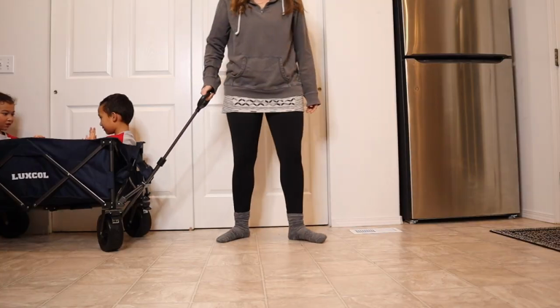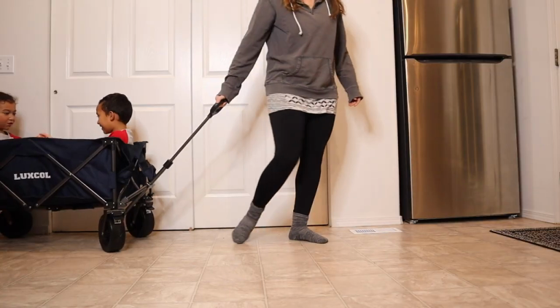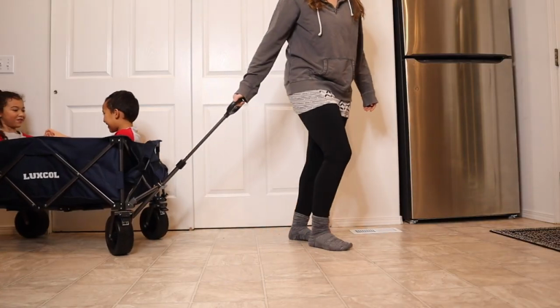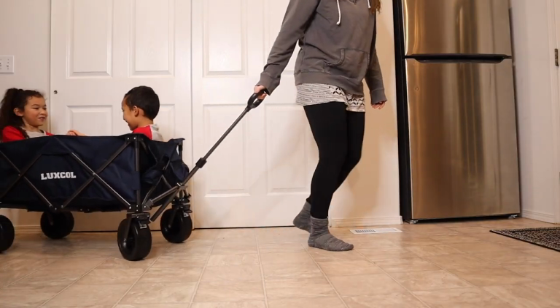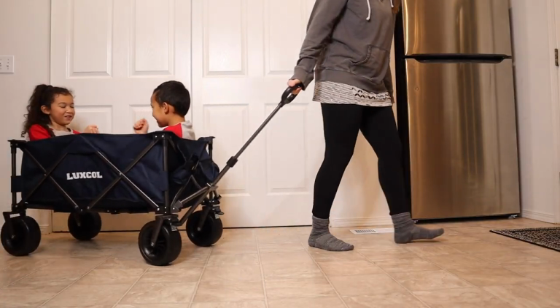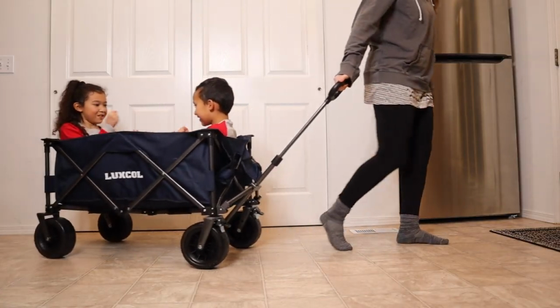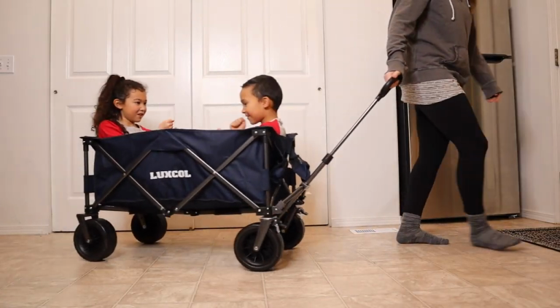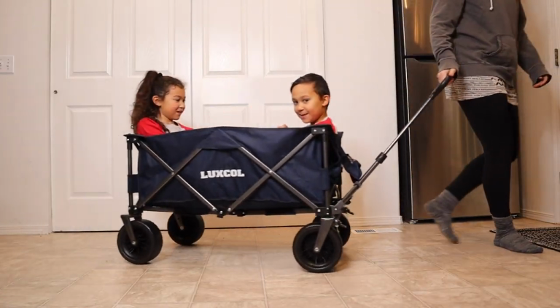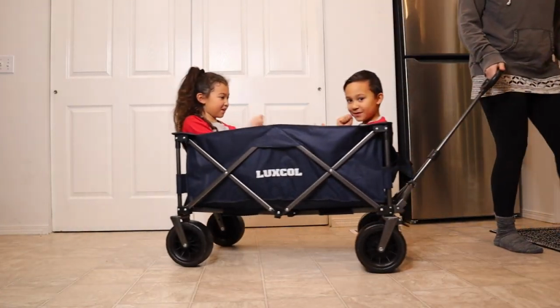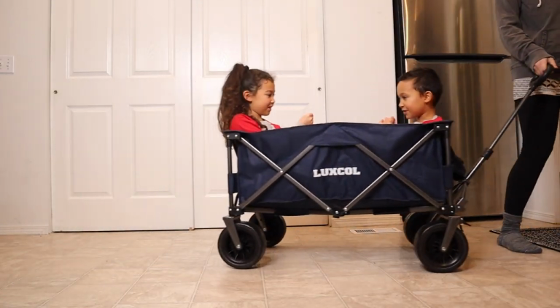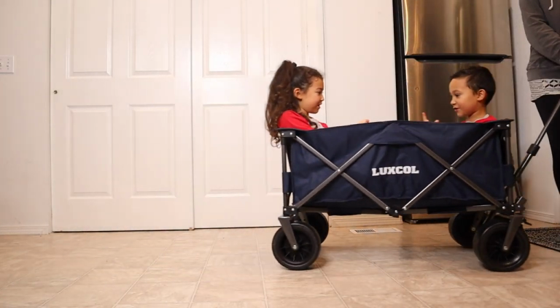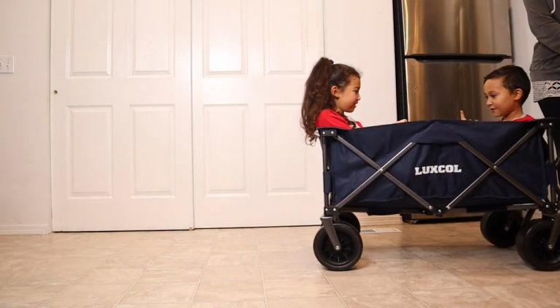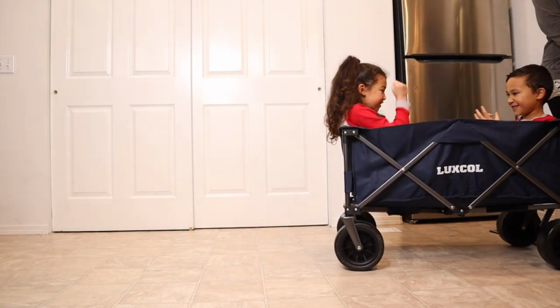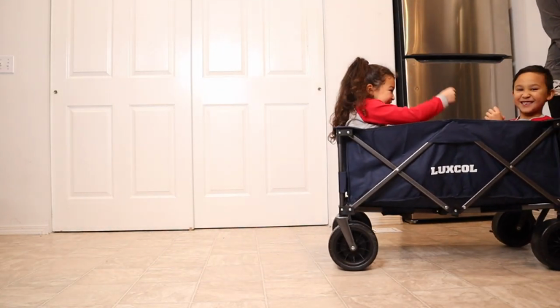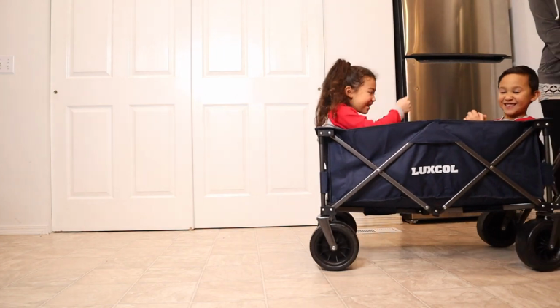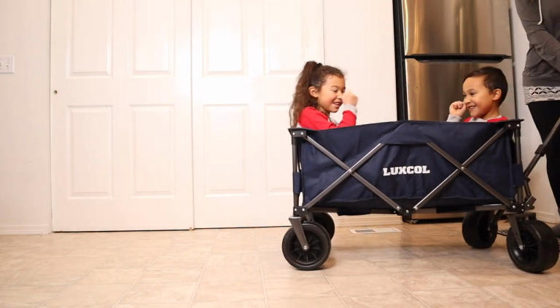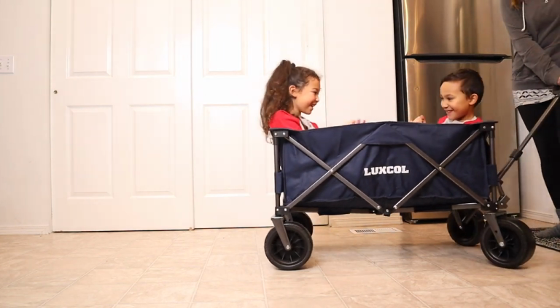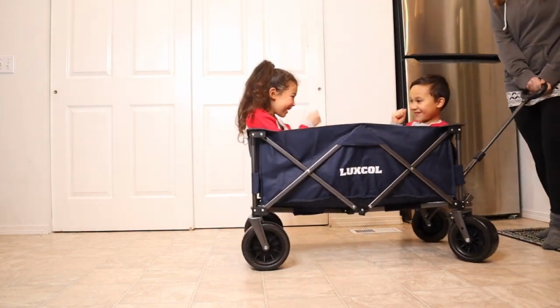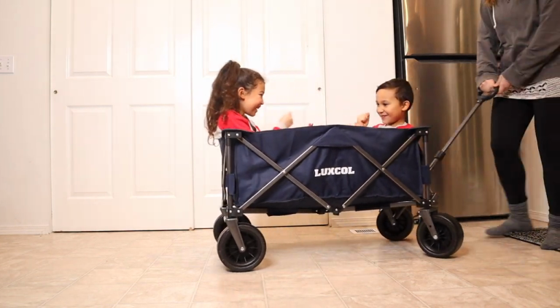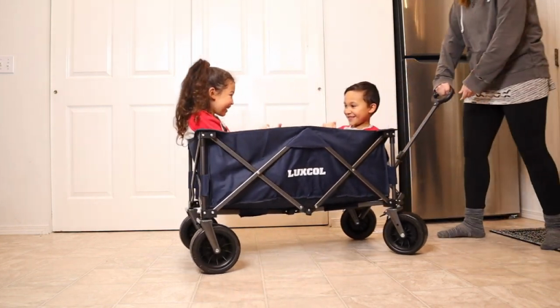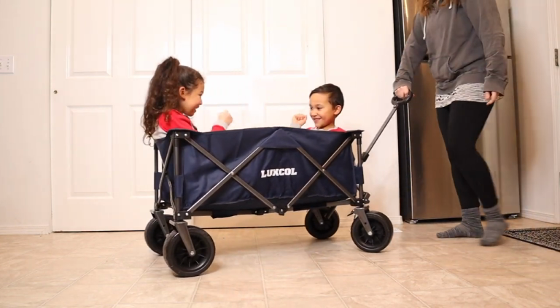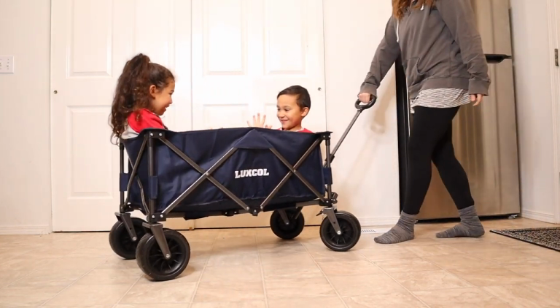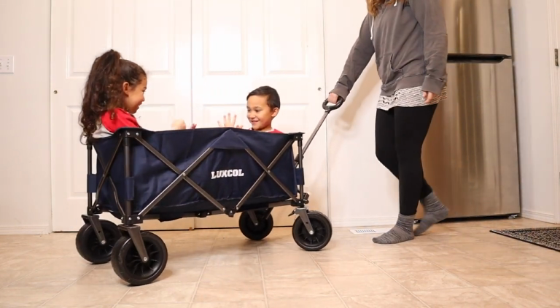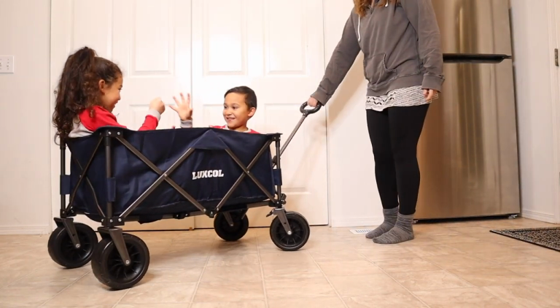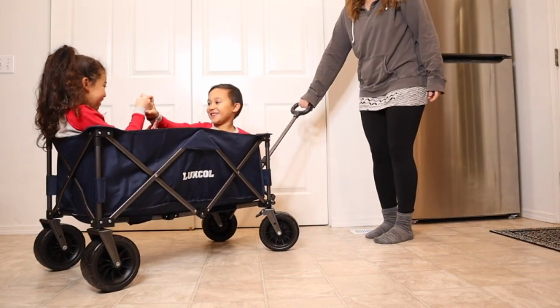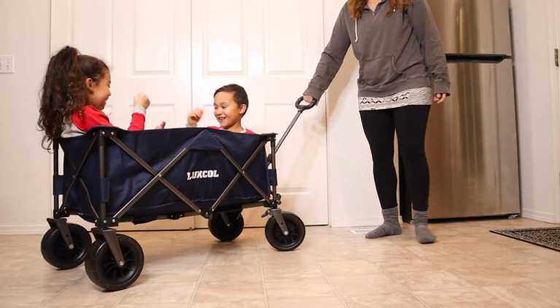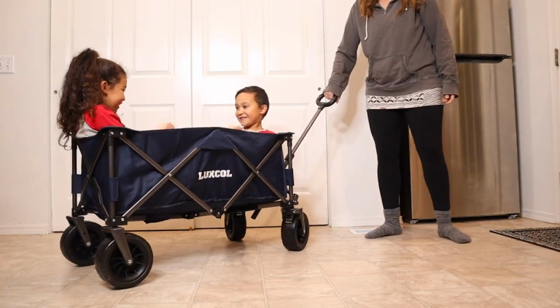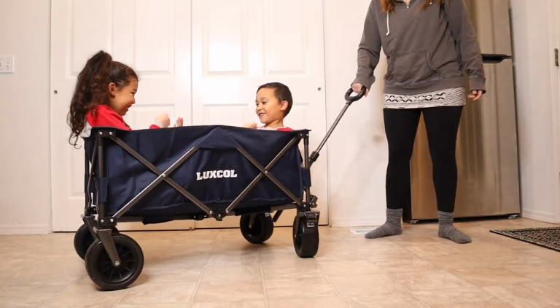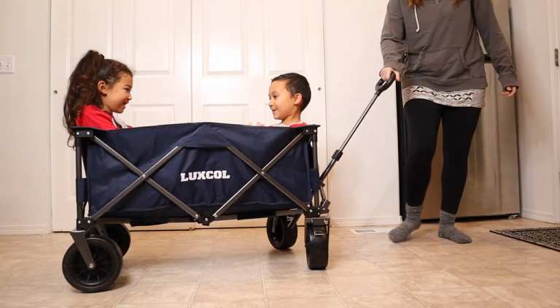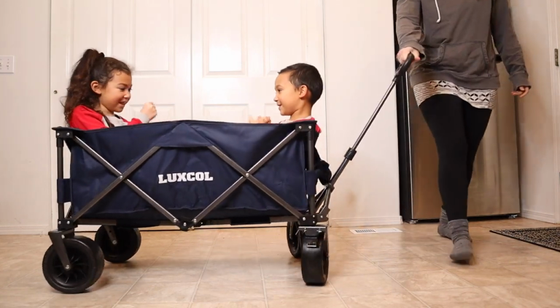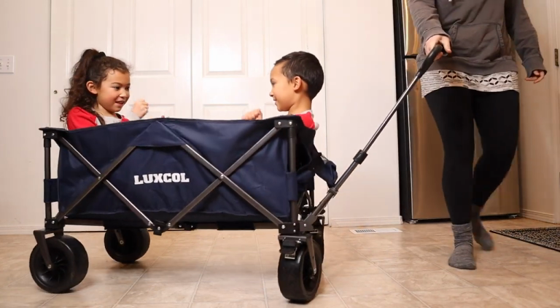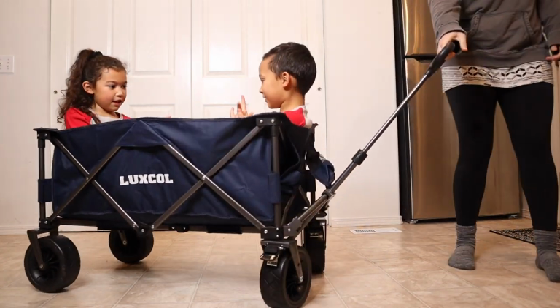Something else that I really like about this design is that it has a really strong steel frame and this thick oxford fabric, which is really nice. And it also has a nice large storage capacity of up to 230 pounds.